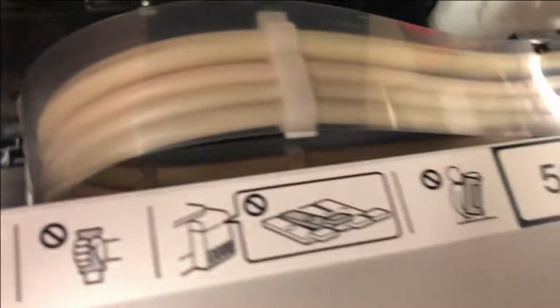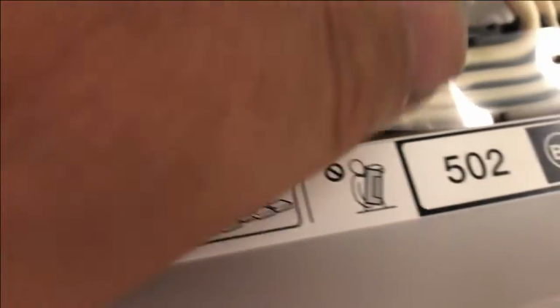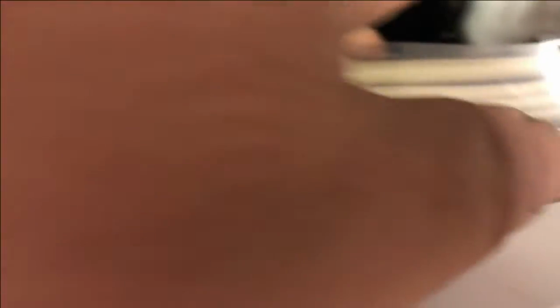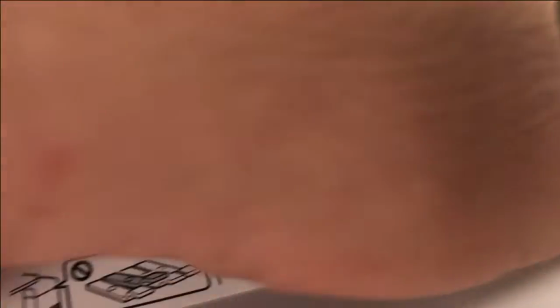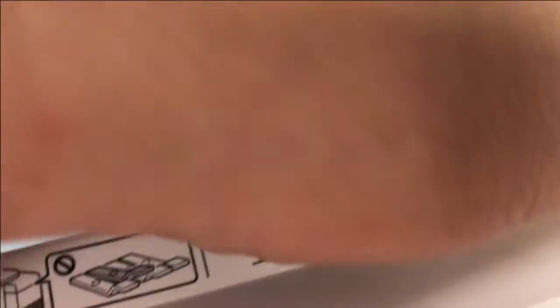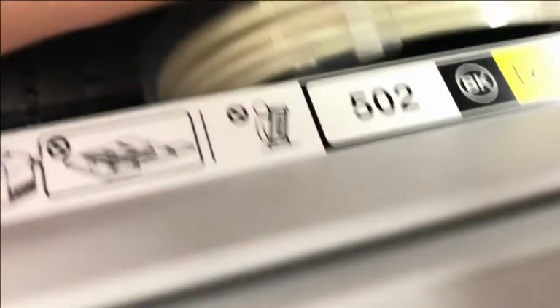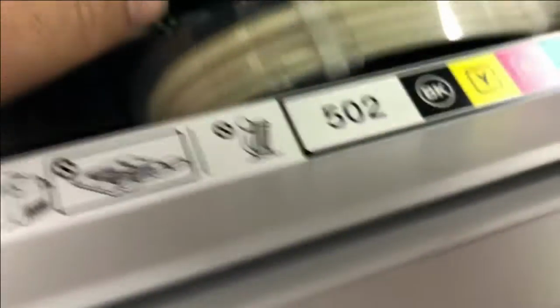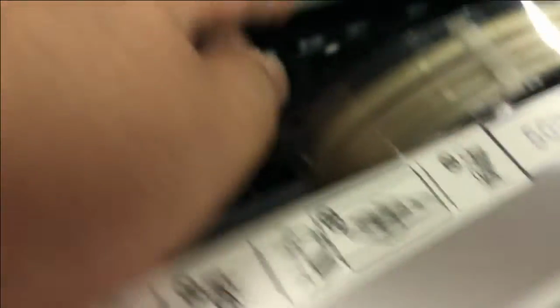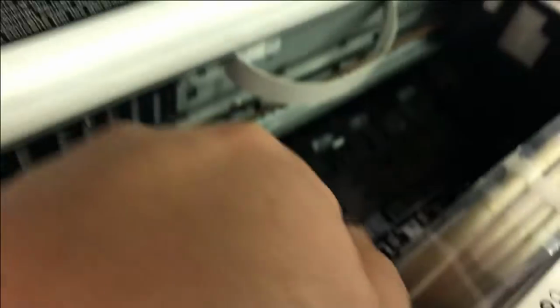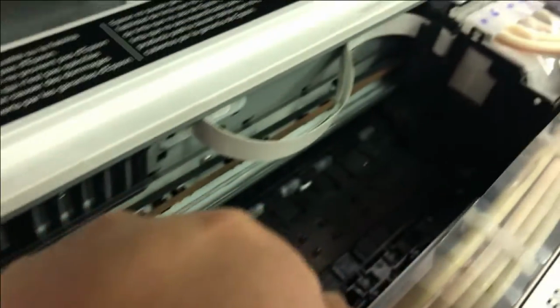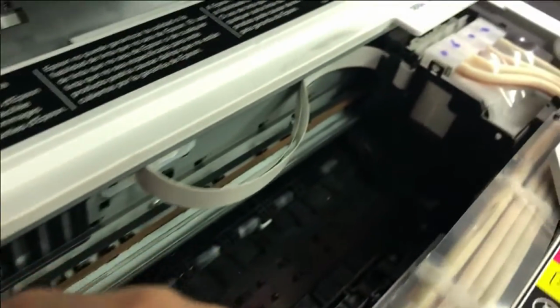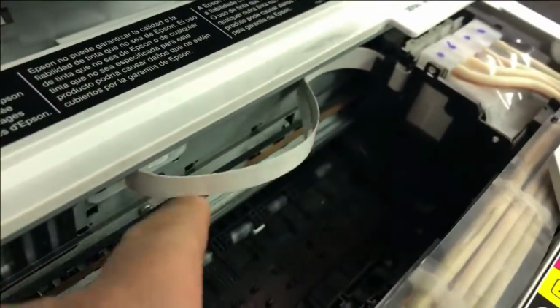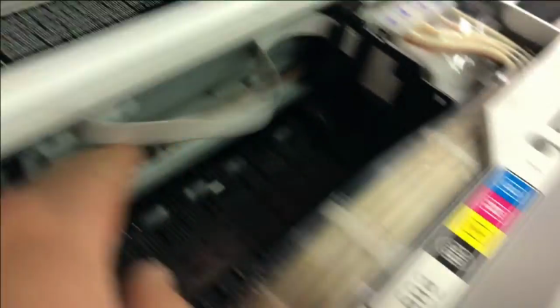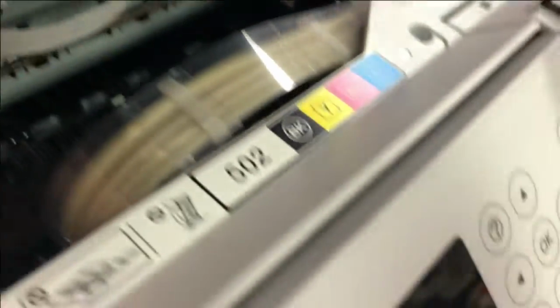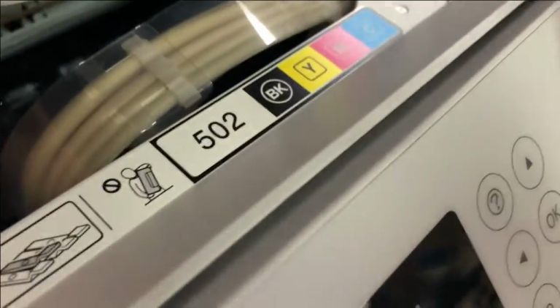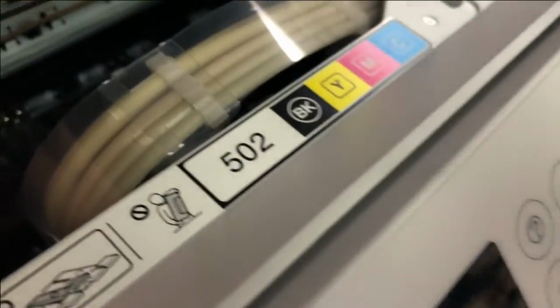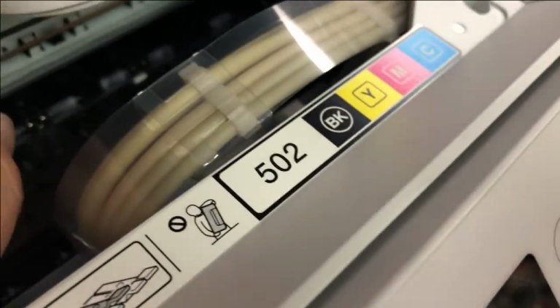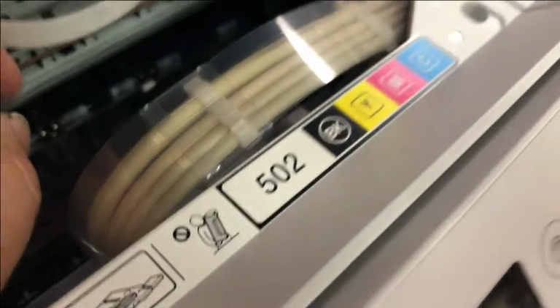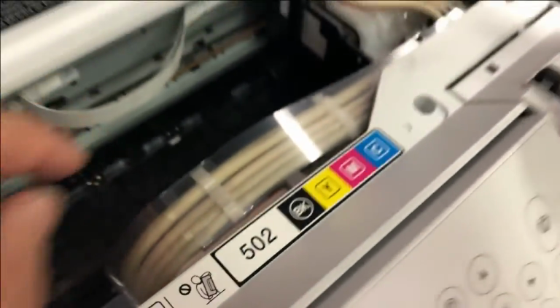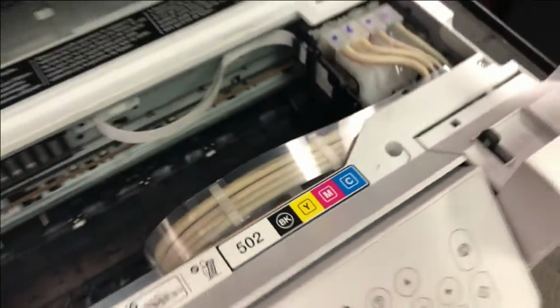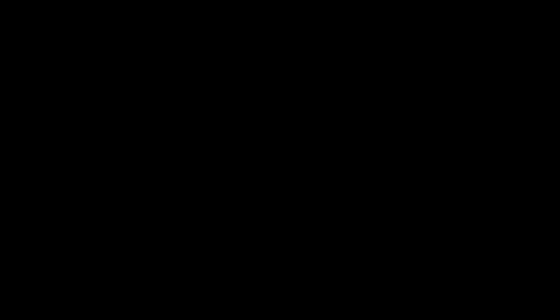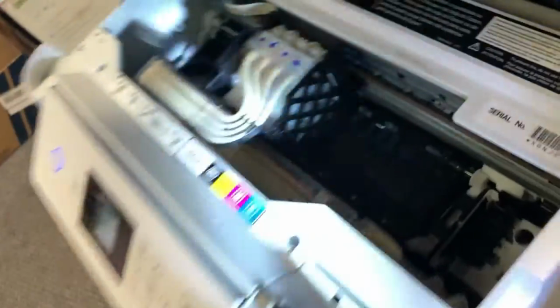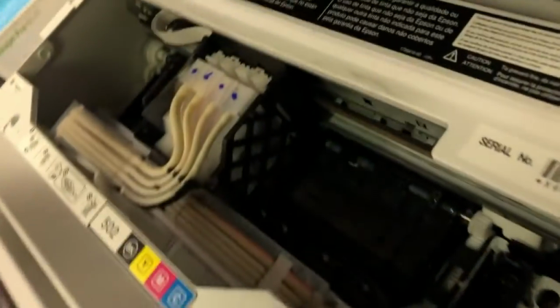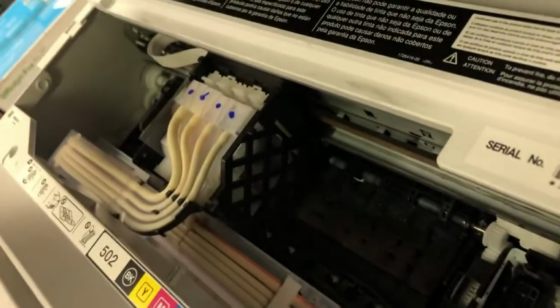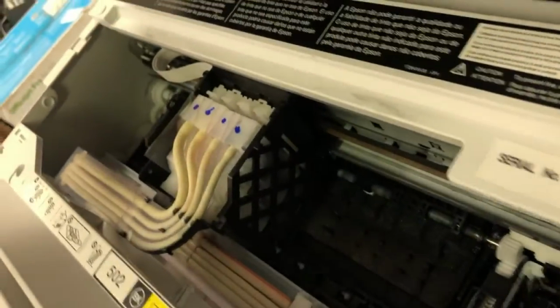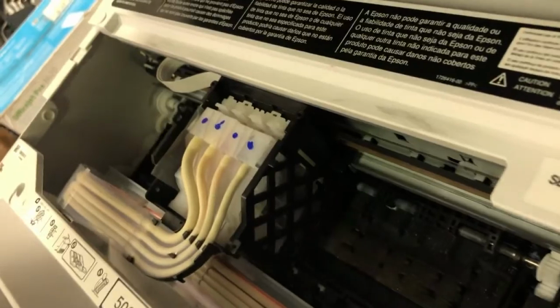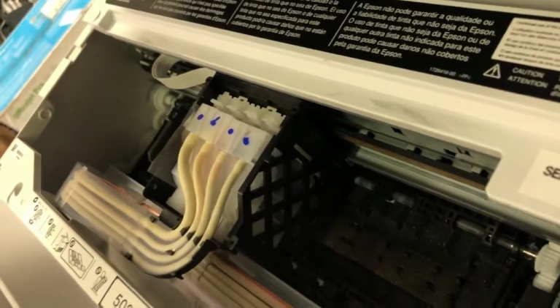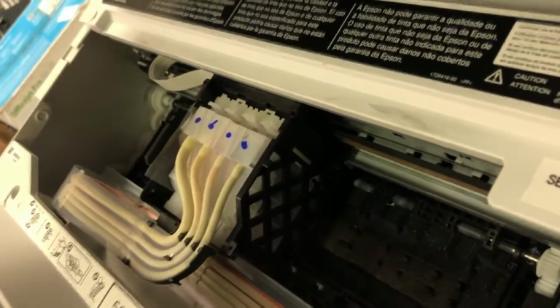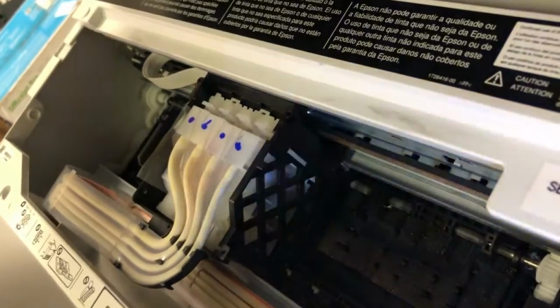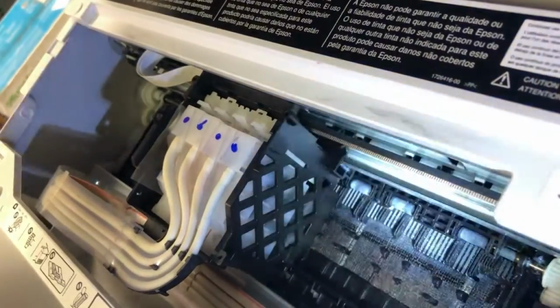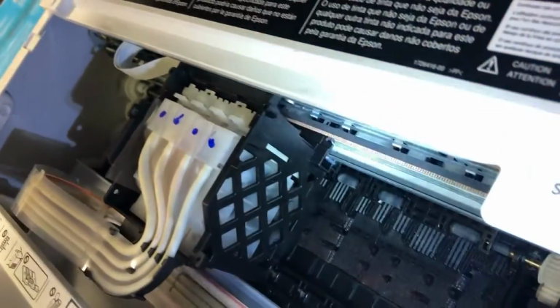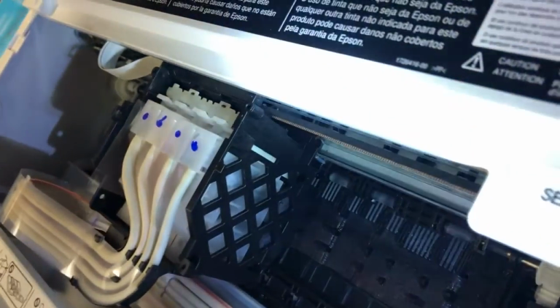Or if you're in North Carolina, bring your printer in with a home-baked pie and I can adjust it for free. Actually, I changed my mind — don't do the pie. Peach cobbler, please.